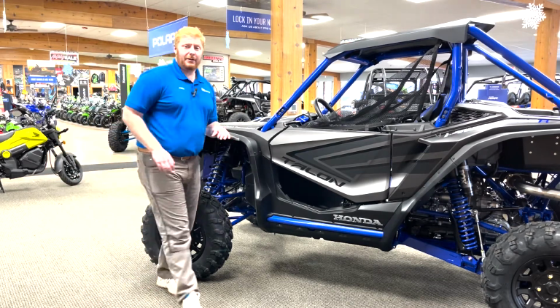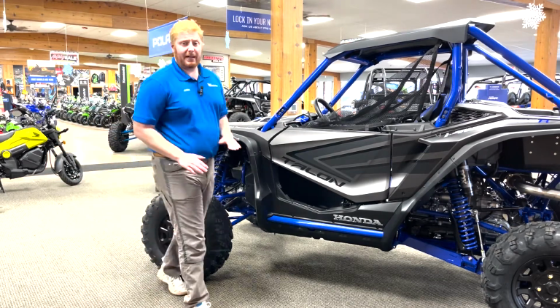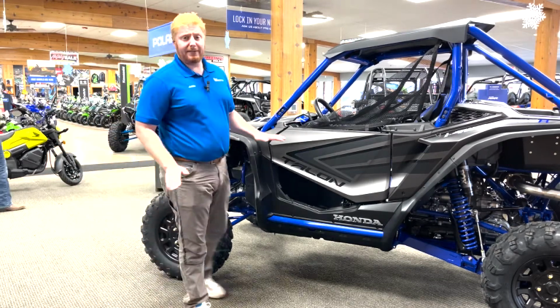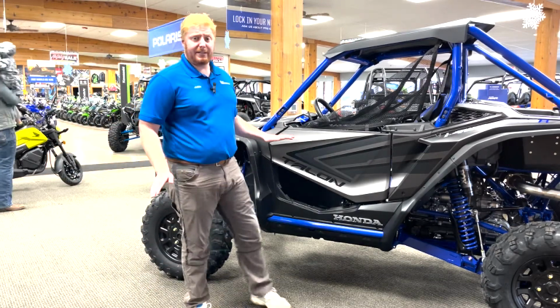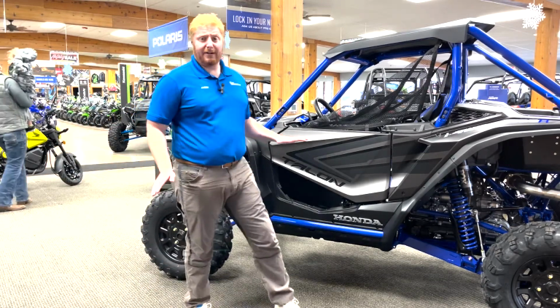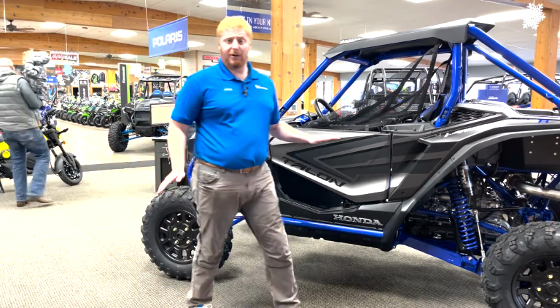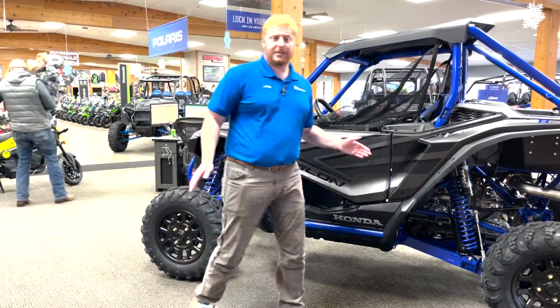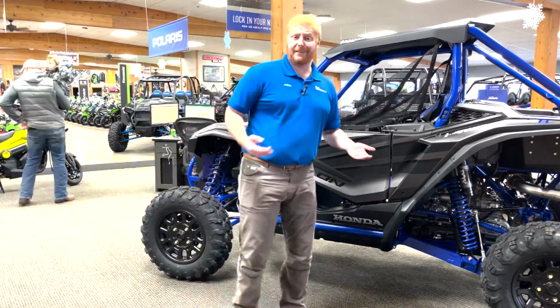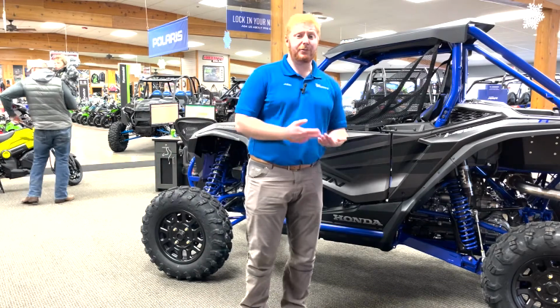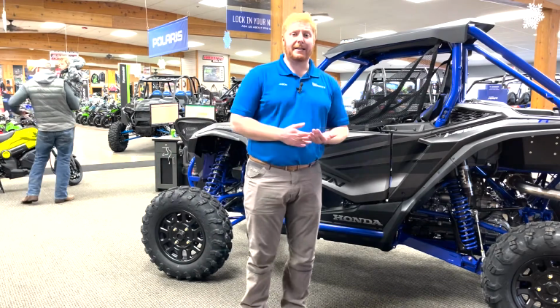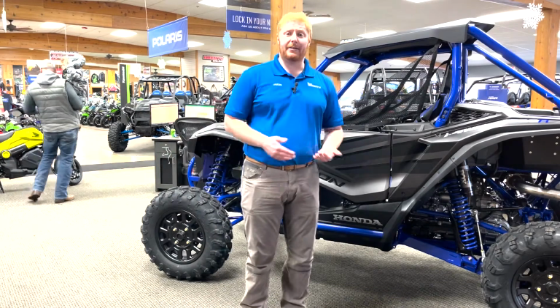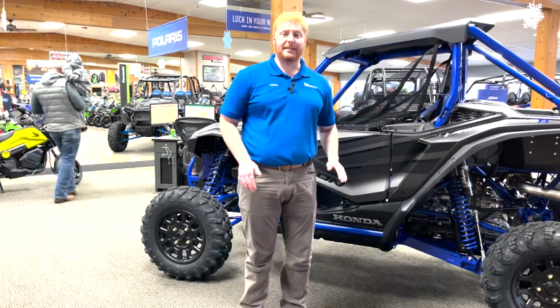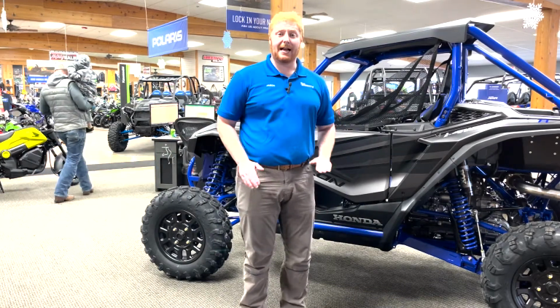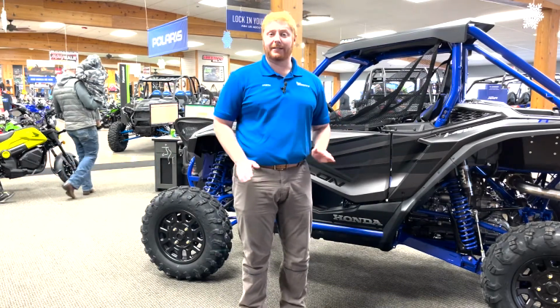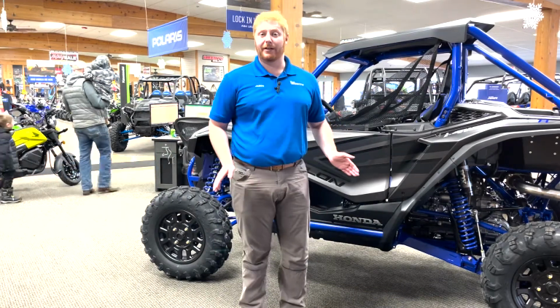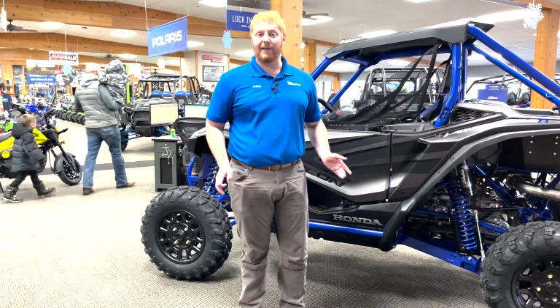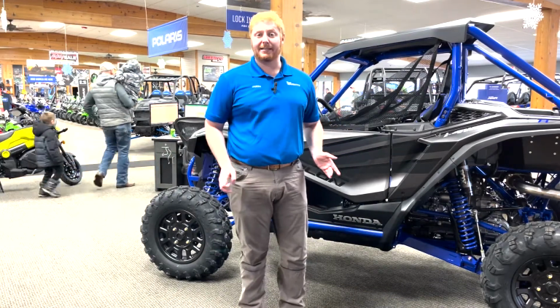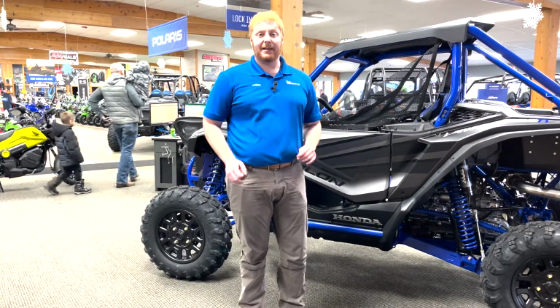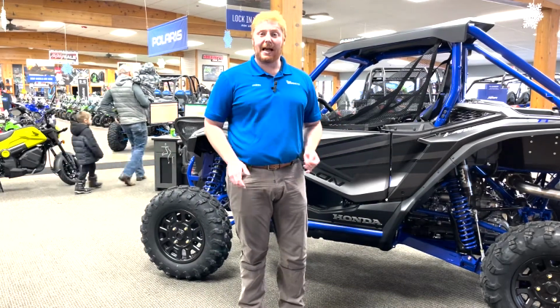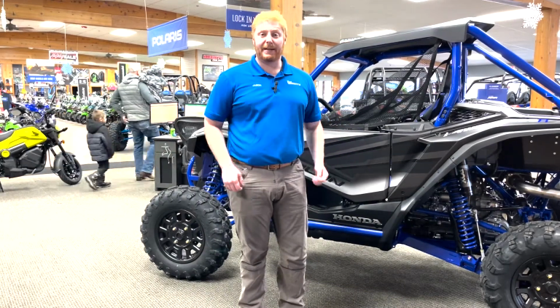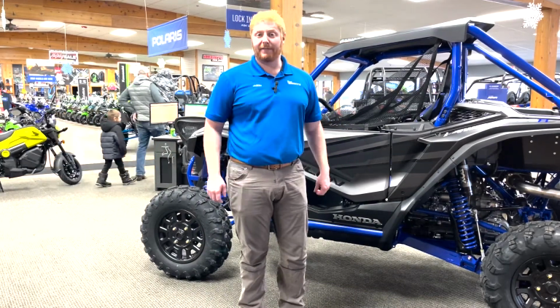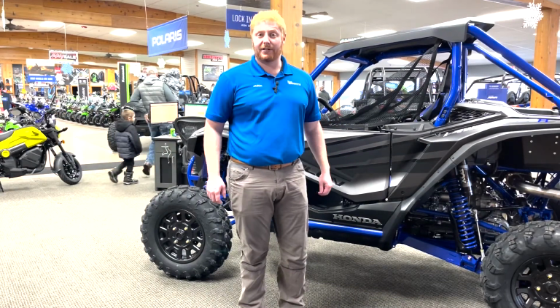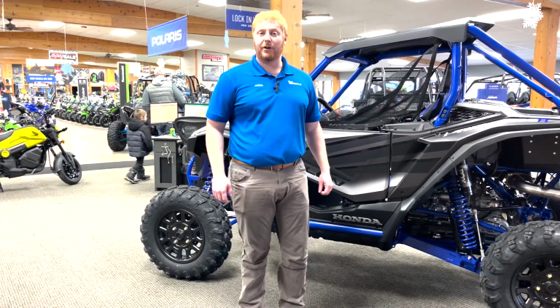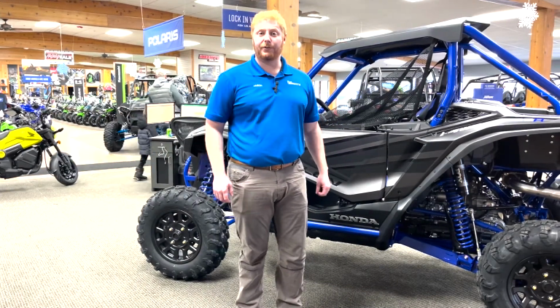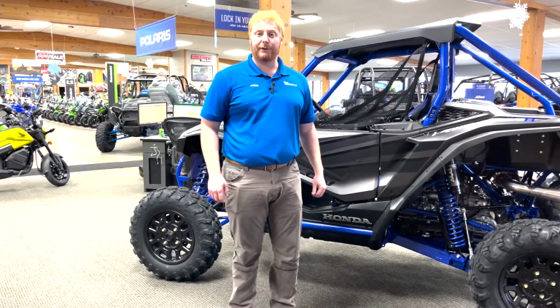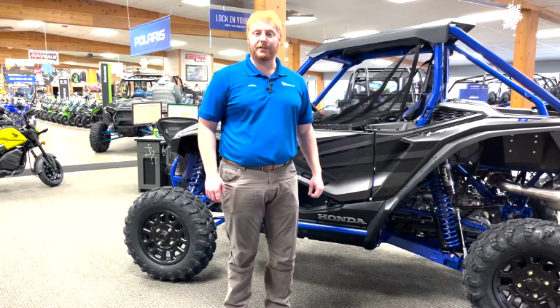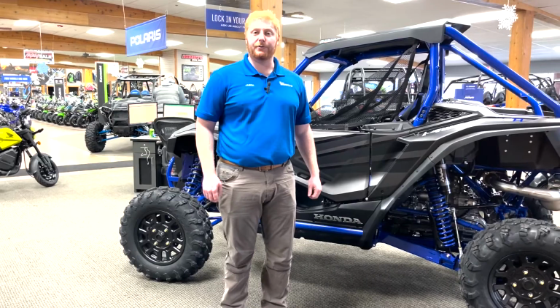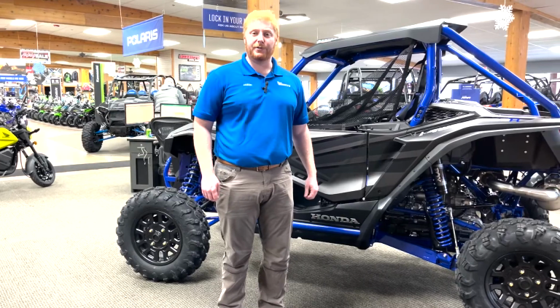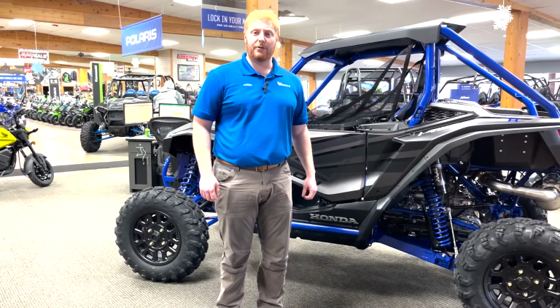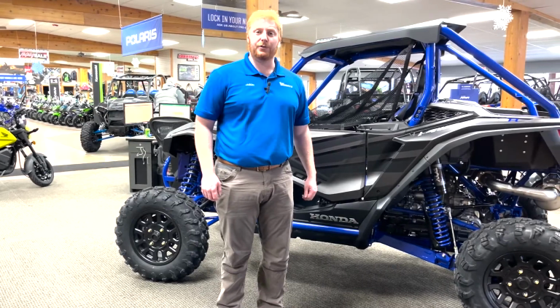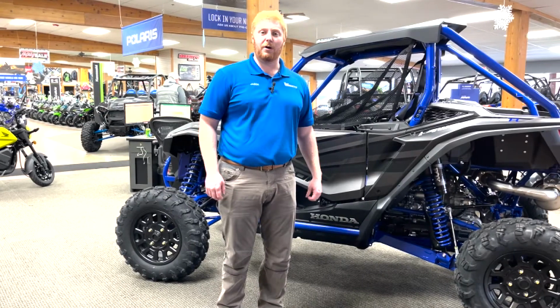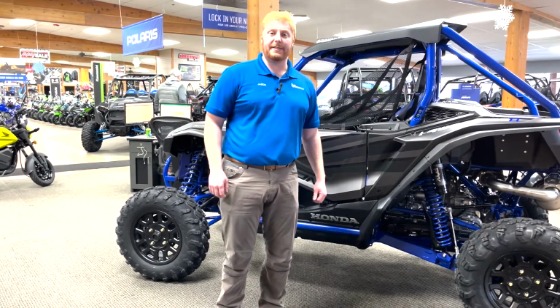We have two Honda Talons in stock and they're going to go fast. Stop in or give us a call at 231-220-2117.